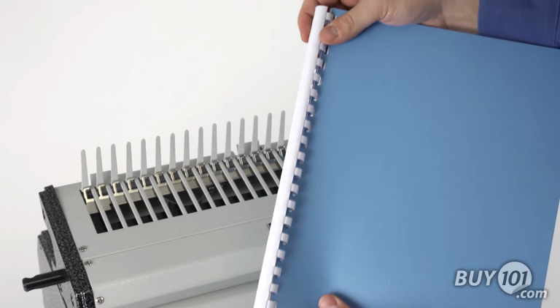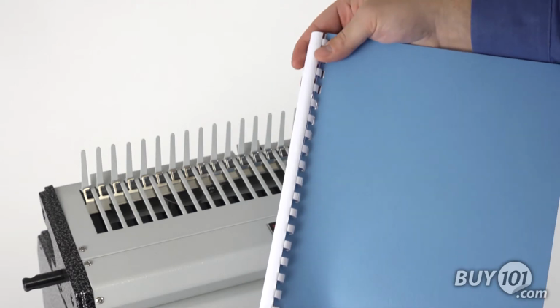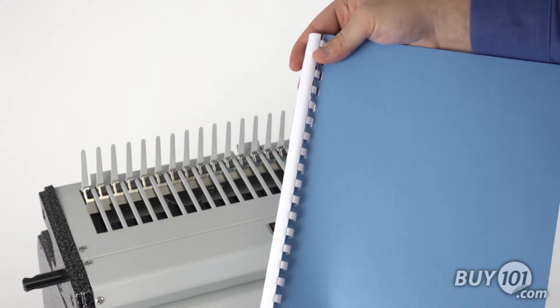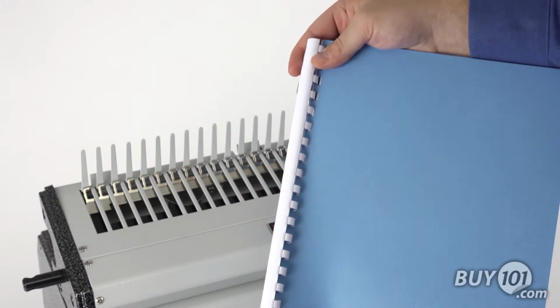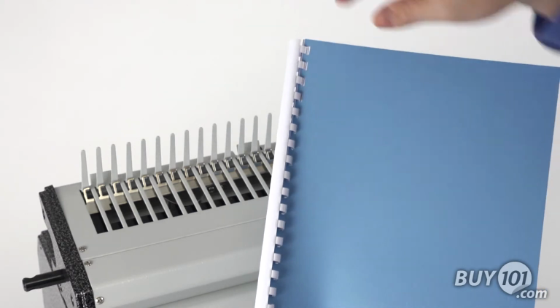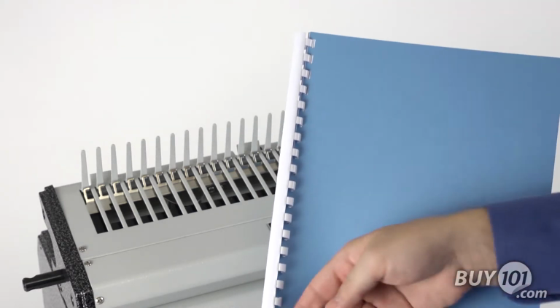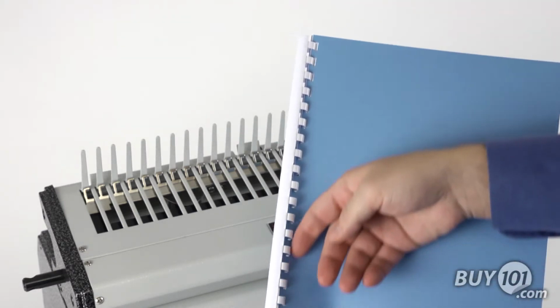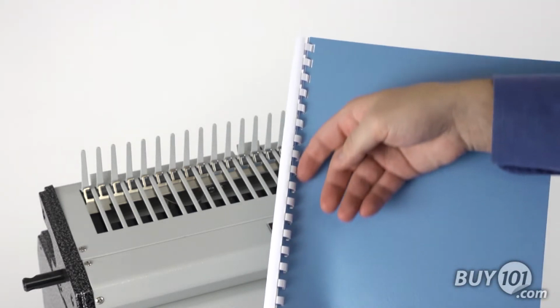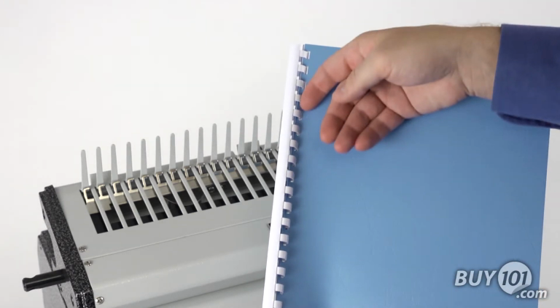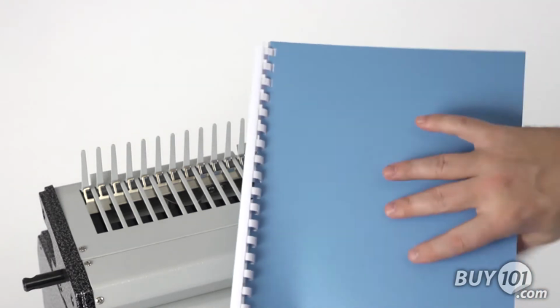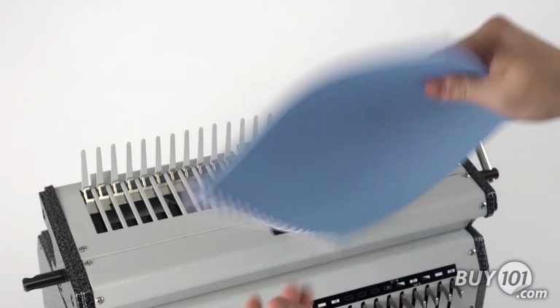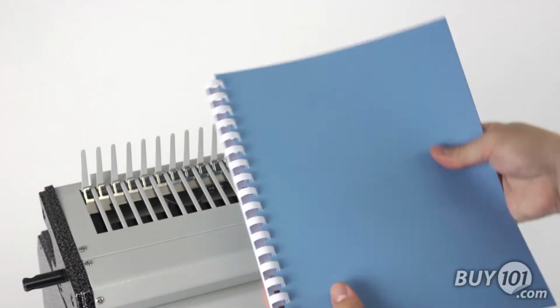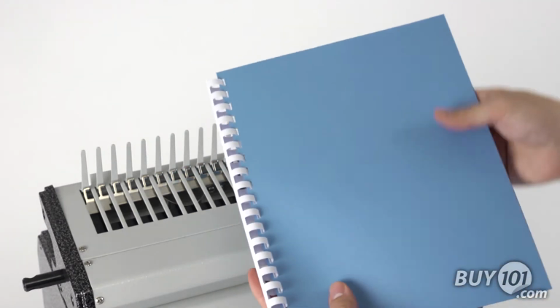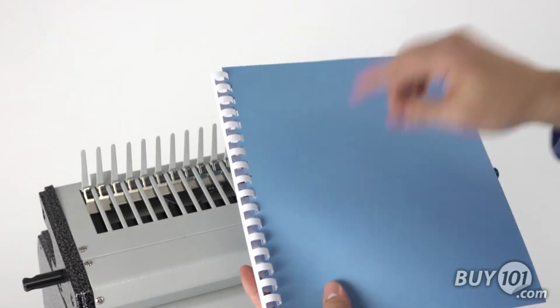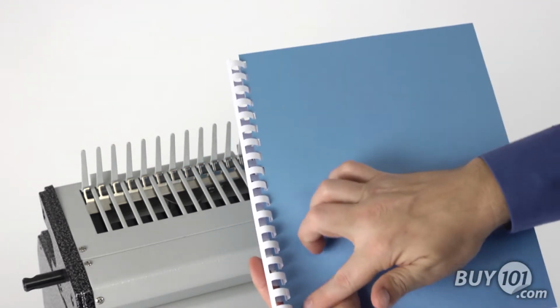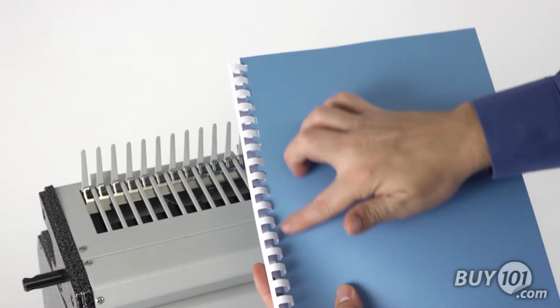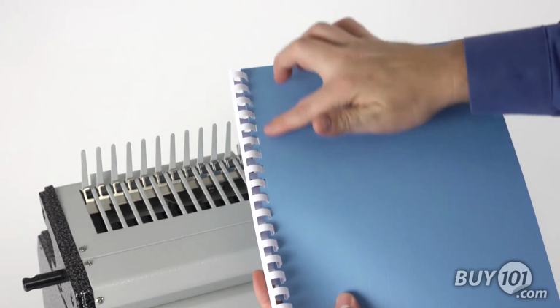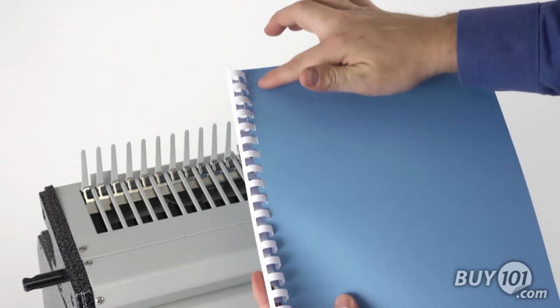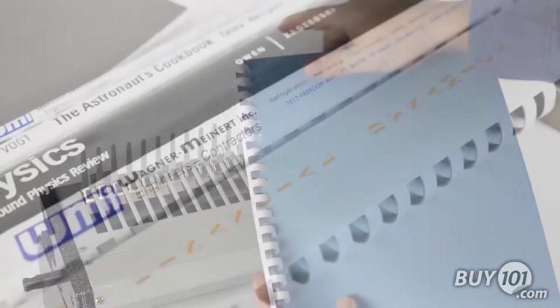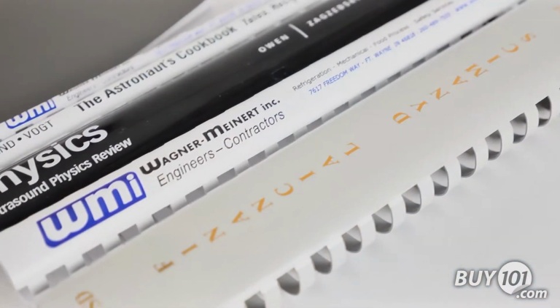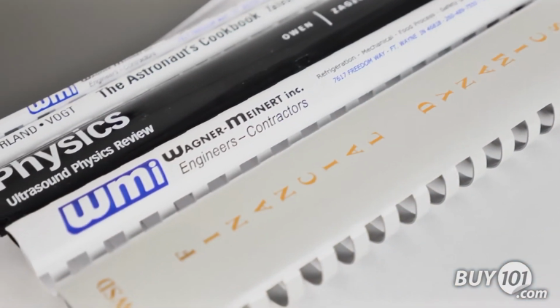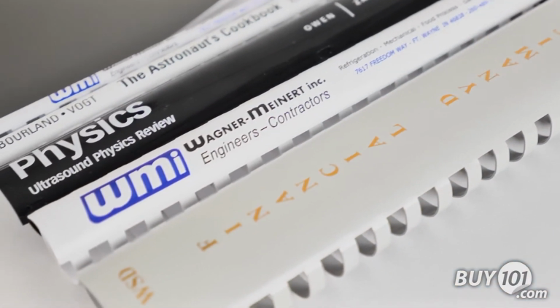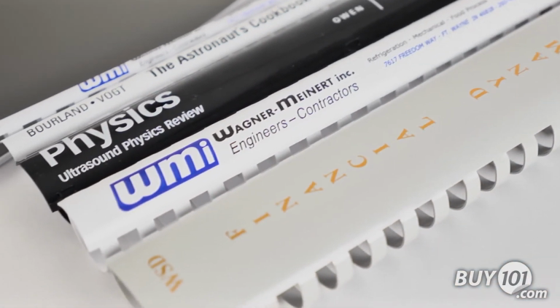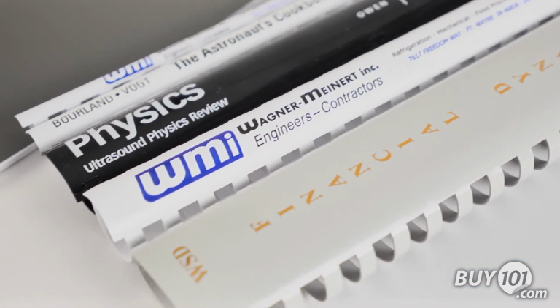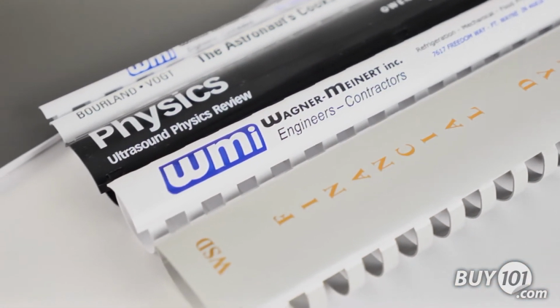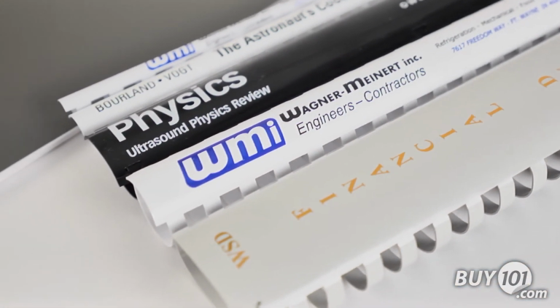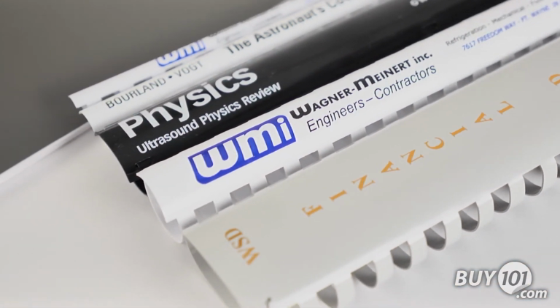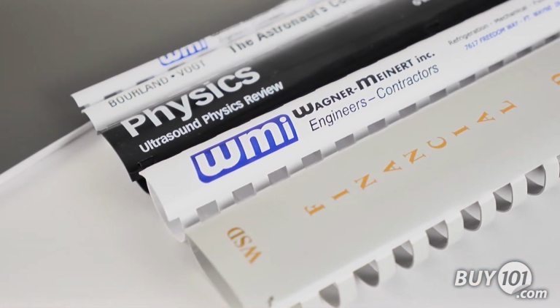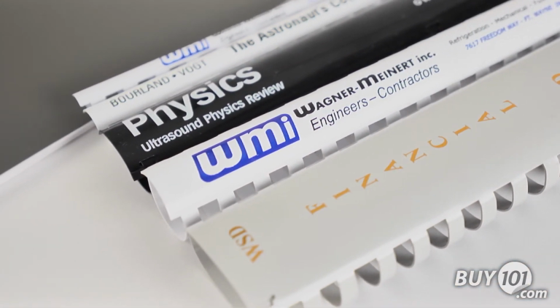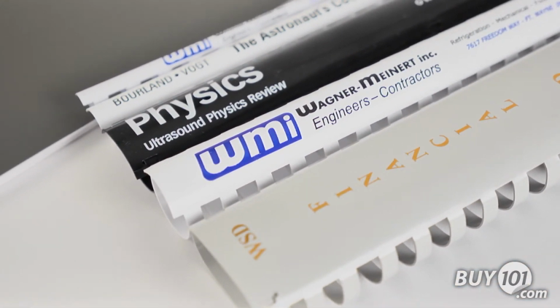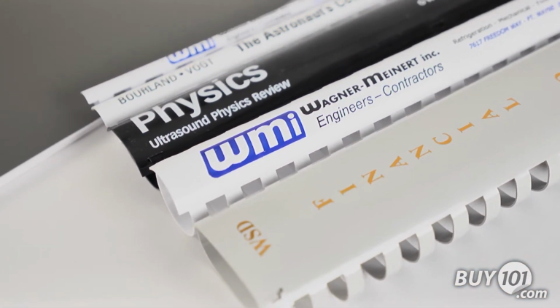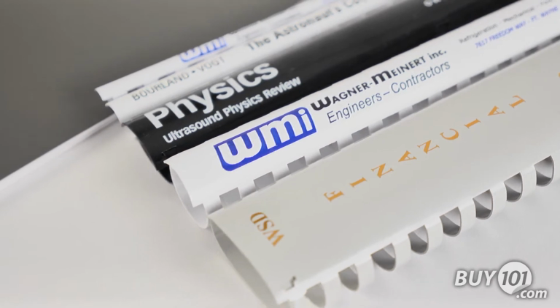One of the big advantages of using plastic combs is they can be customized with your specific company name or document title. This provides a key element in your company's brand recognition program.